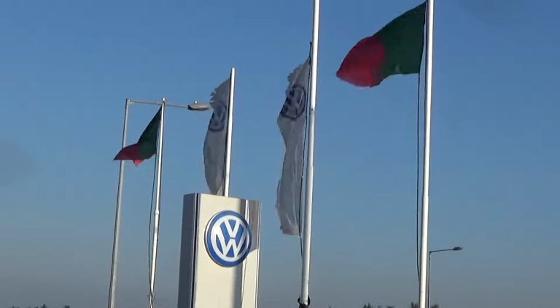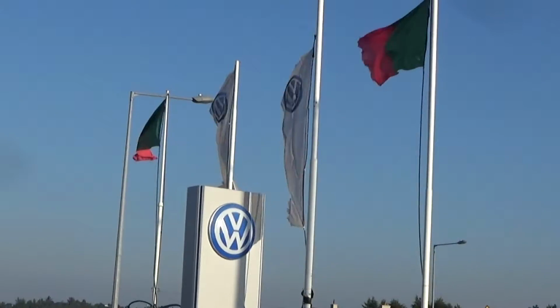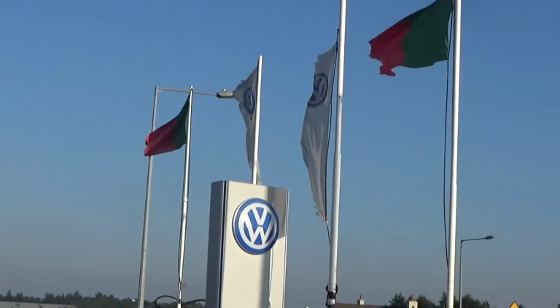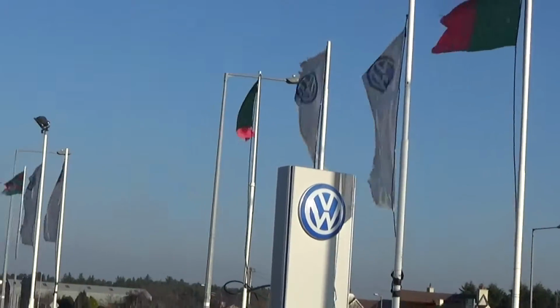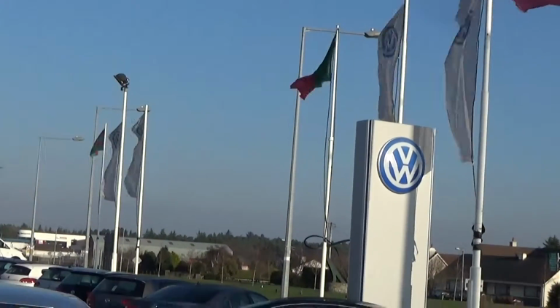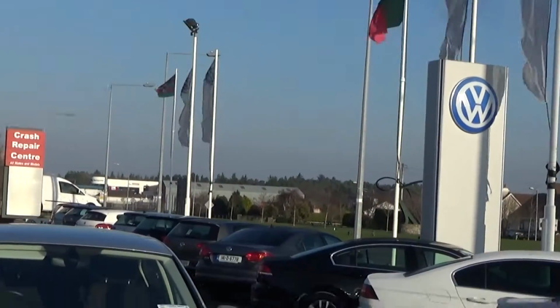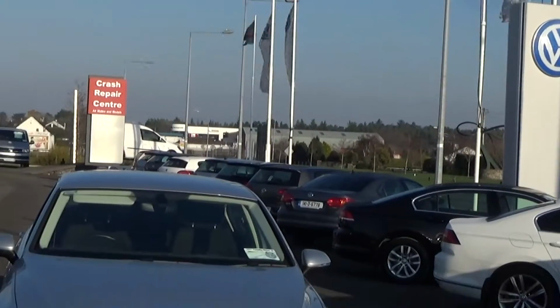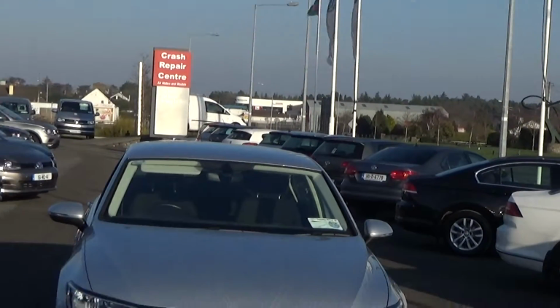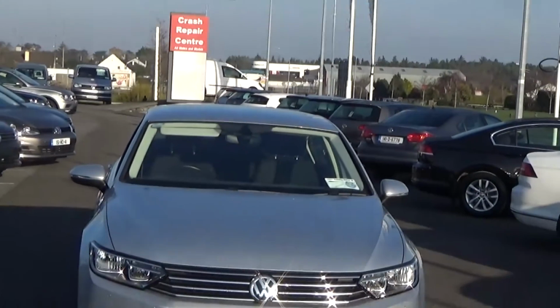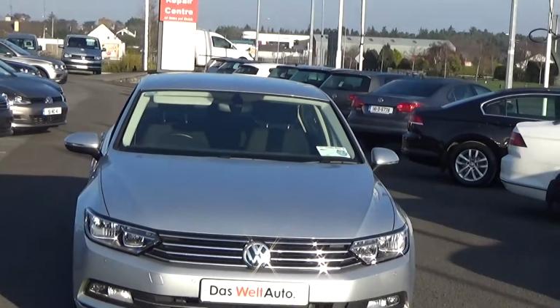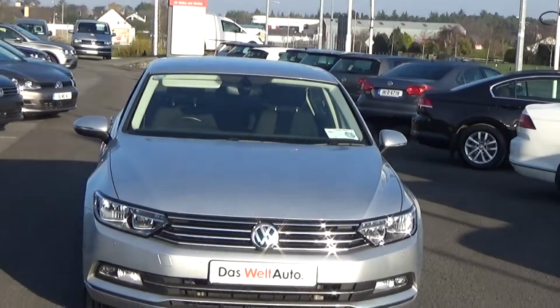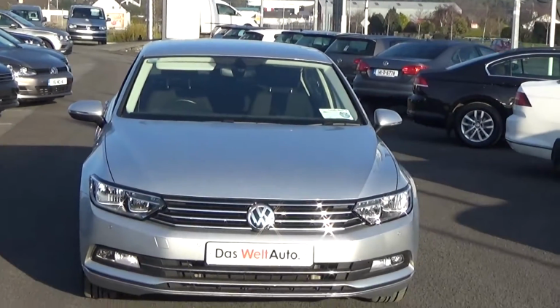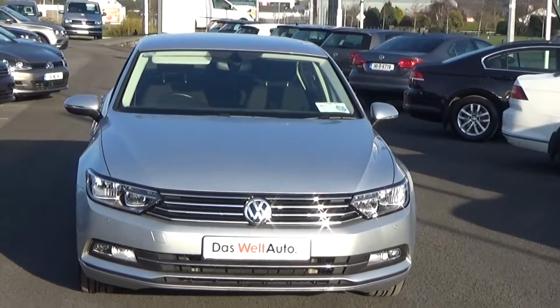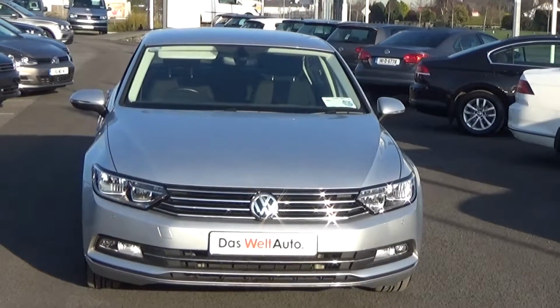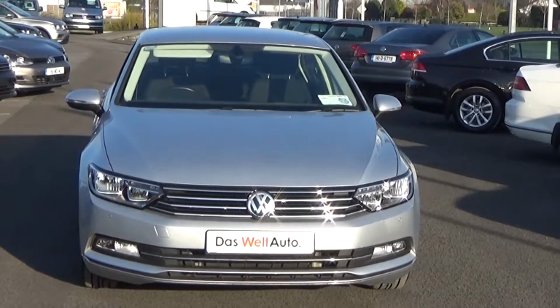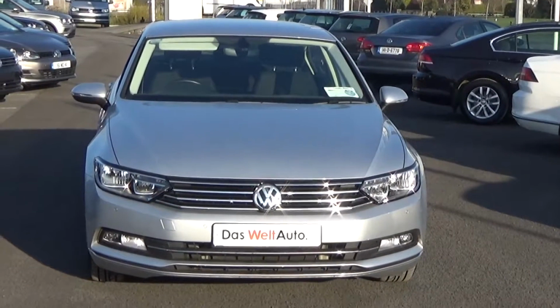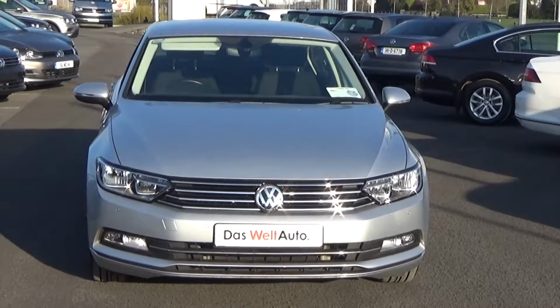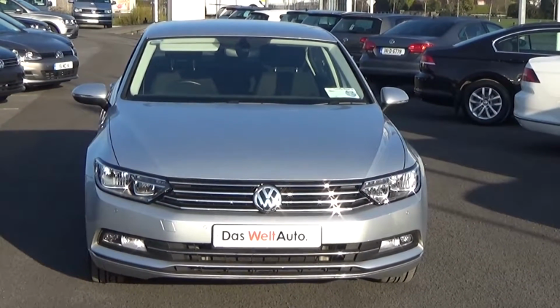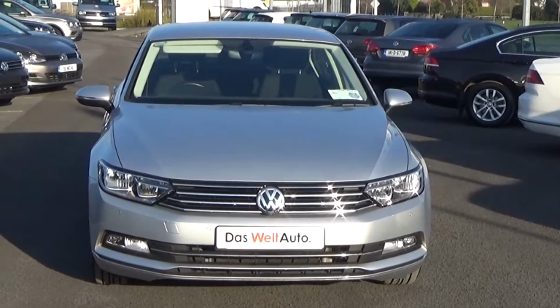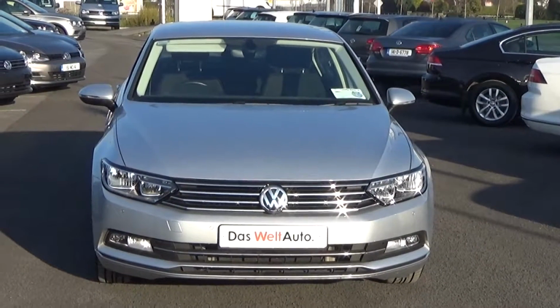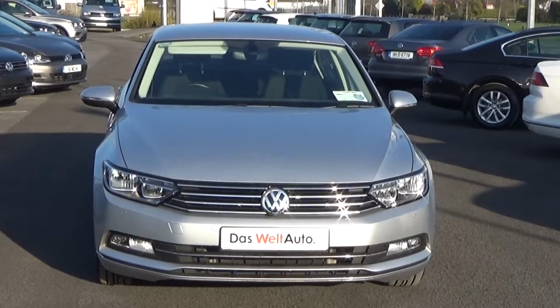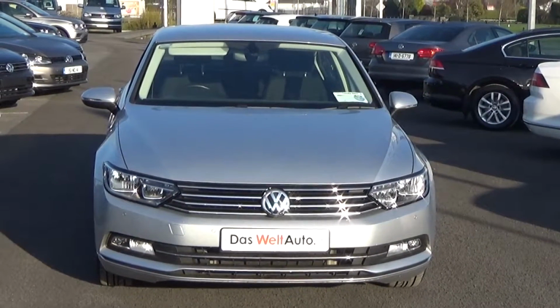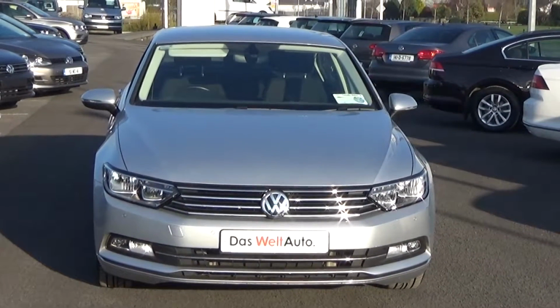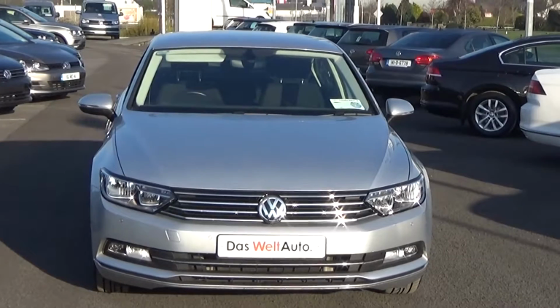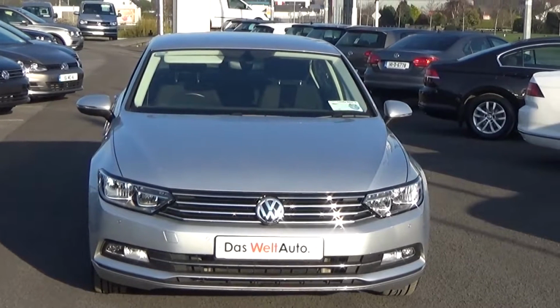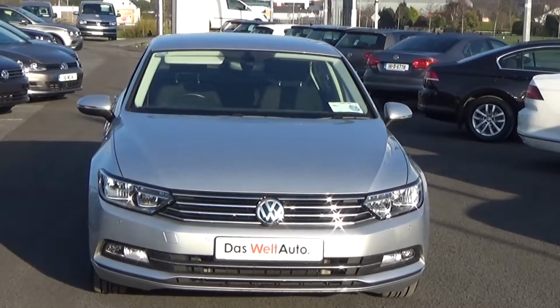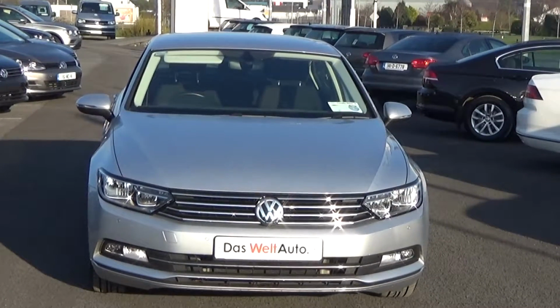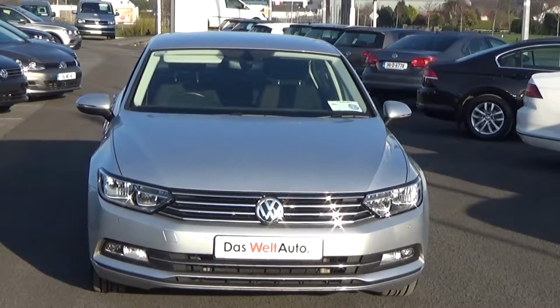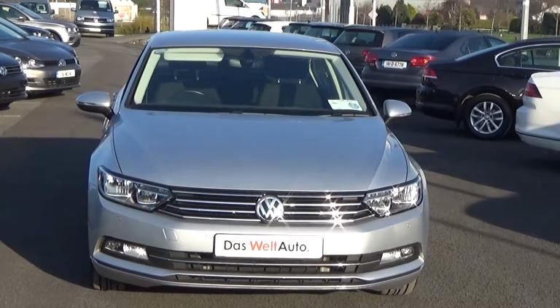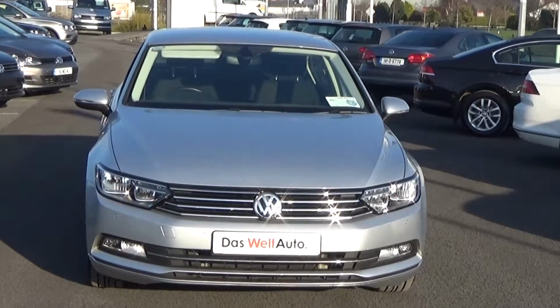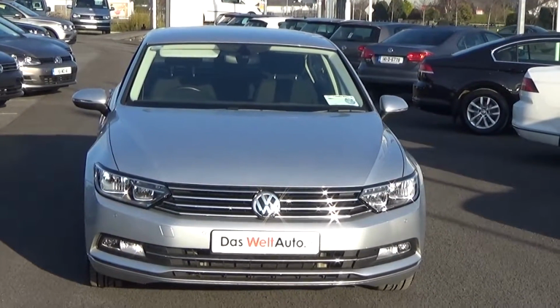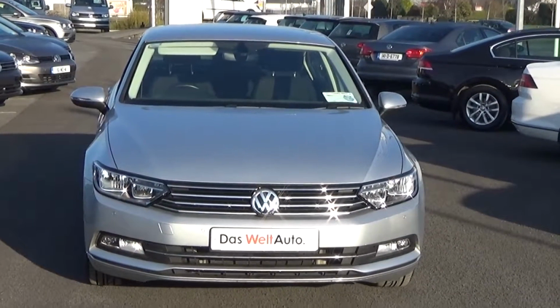Hello and welcome to Kevin Connolly's Volkswagen Ballinat online video channel. Thank you for taking the time to view this stunning 2015 VW Passat 1.6 TDI 120bhp. This is the Comfort Line model finished in a beautiful silver metallic.